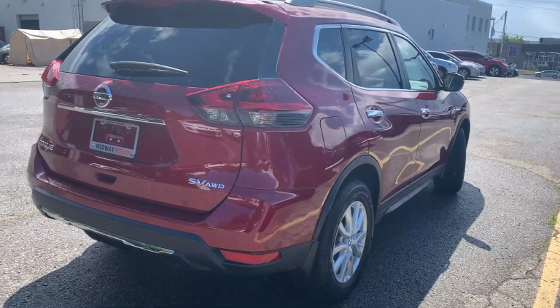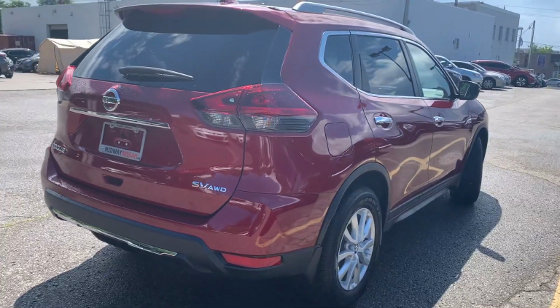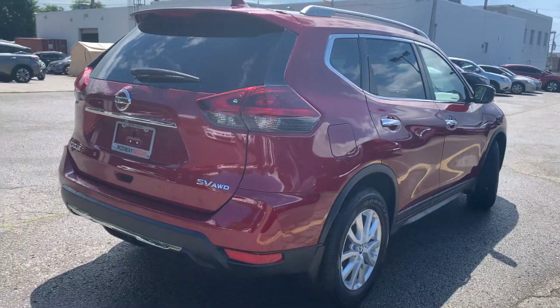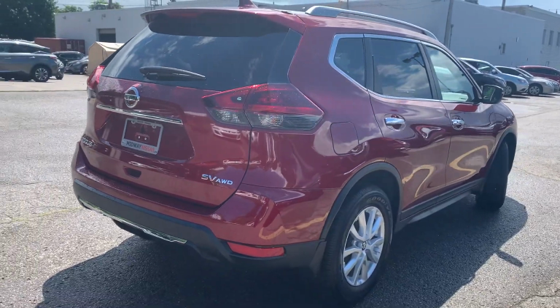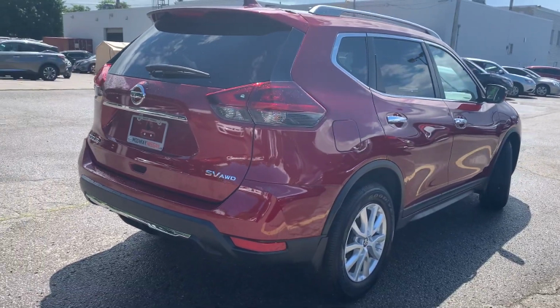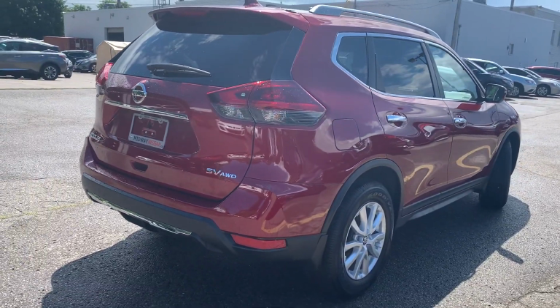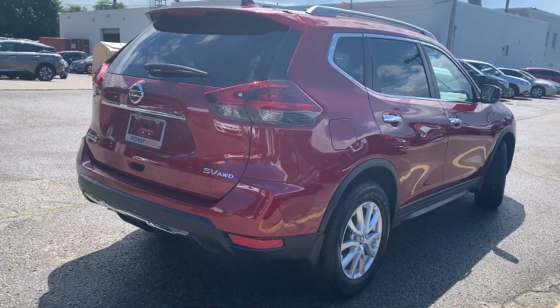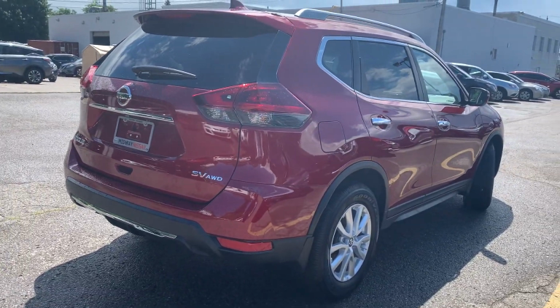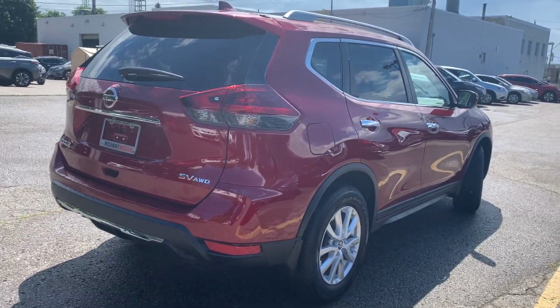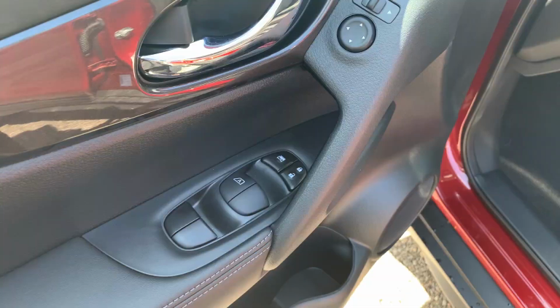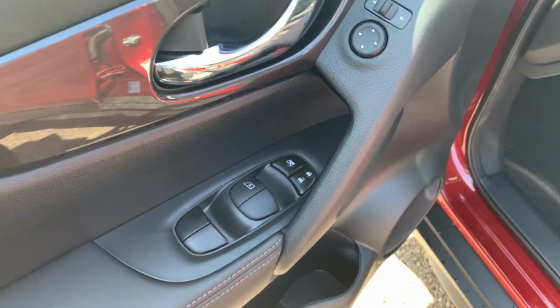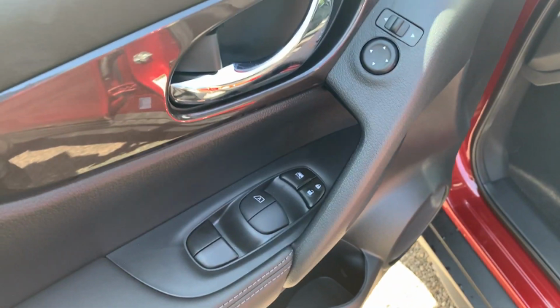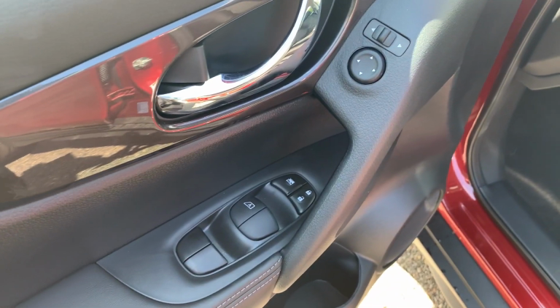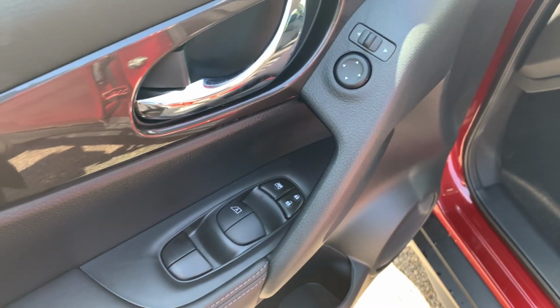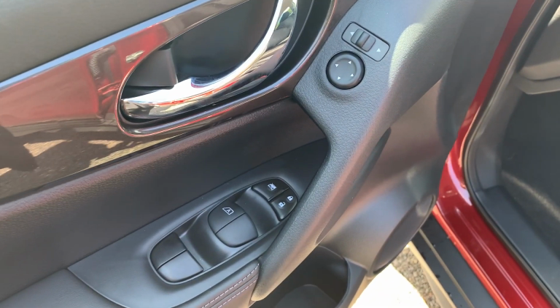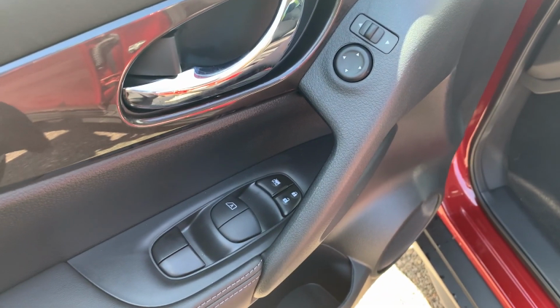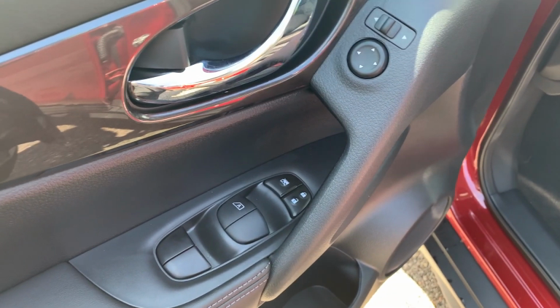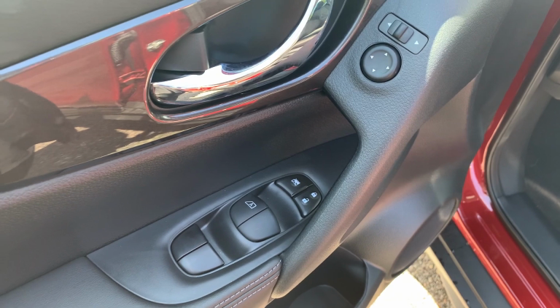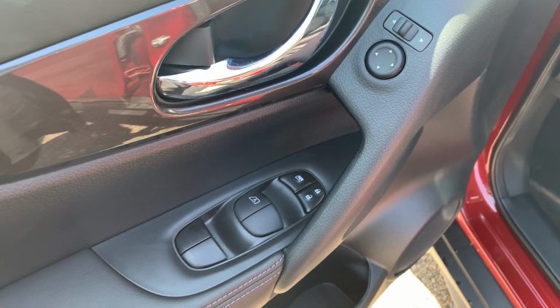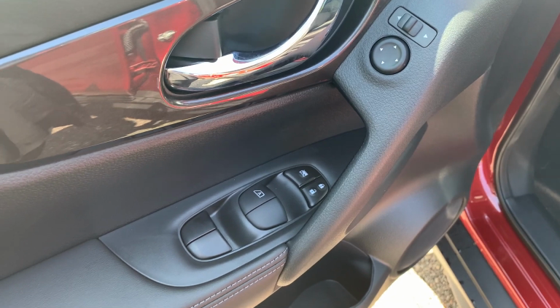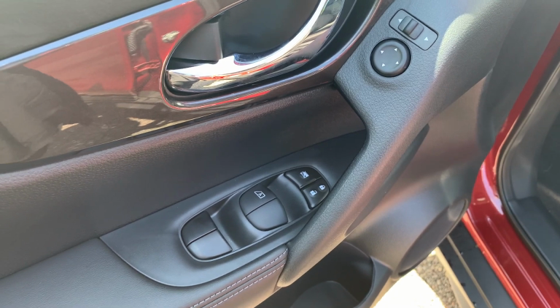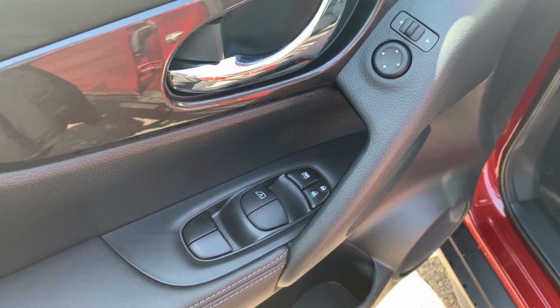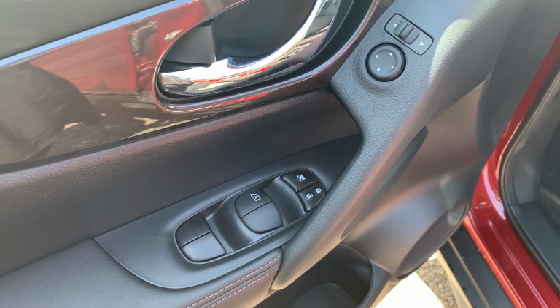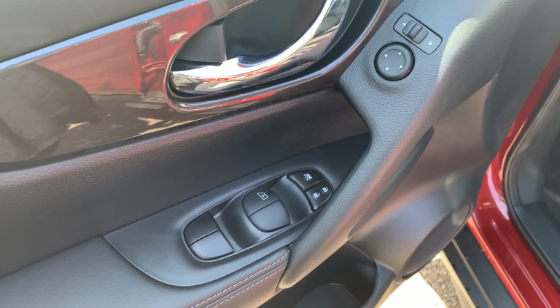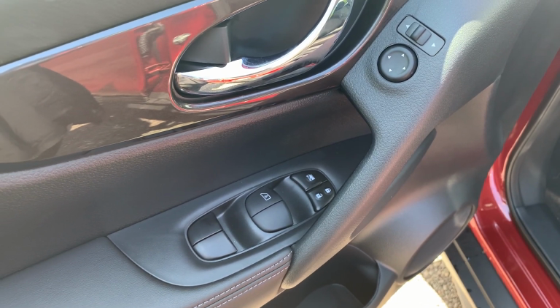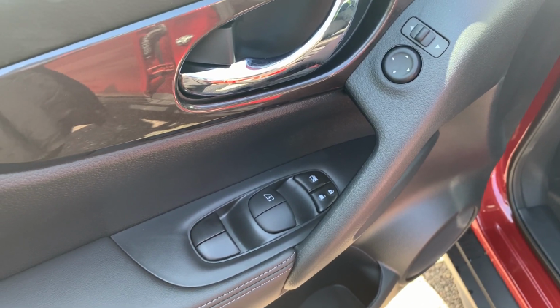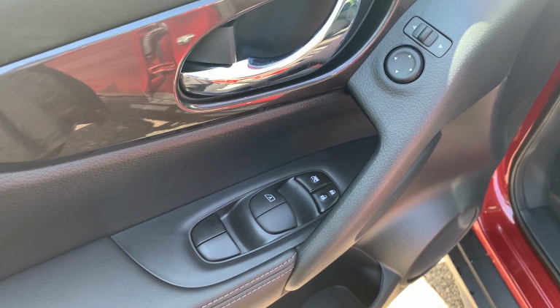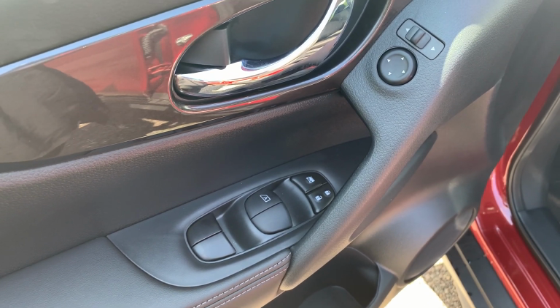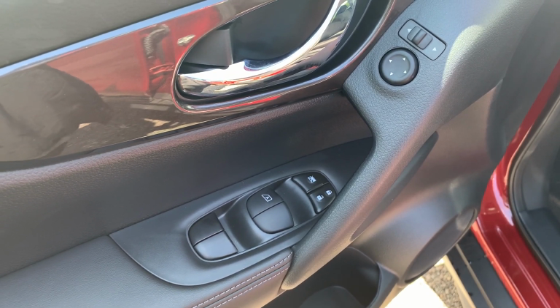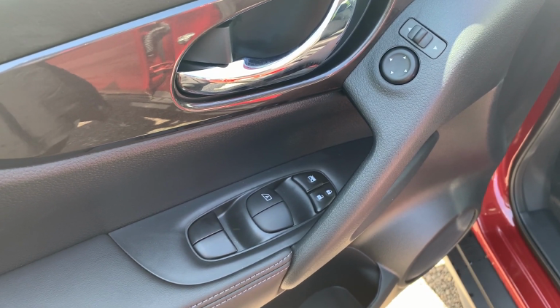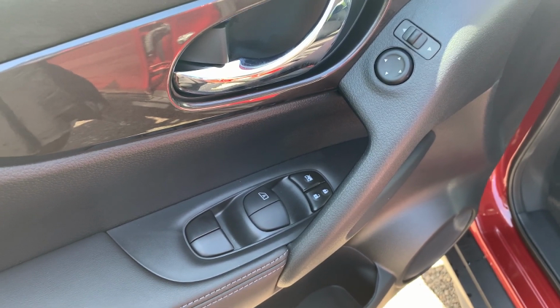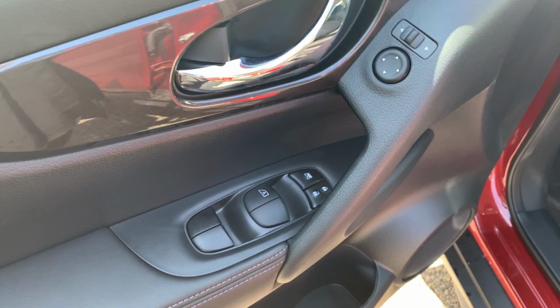Now let's take a look at some of the features on the inside. Starting with the driver's side door, we have powered mirrors, locks and windows with an automatic driver's side window.